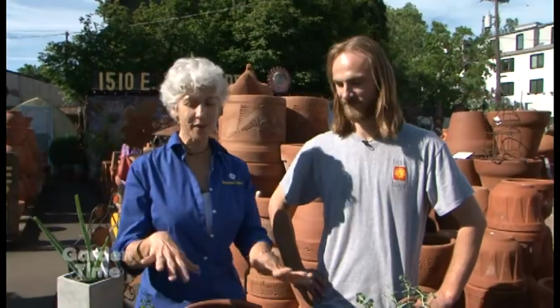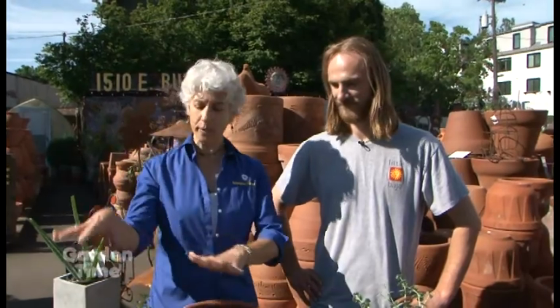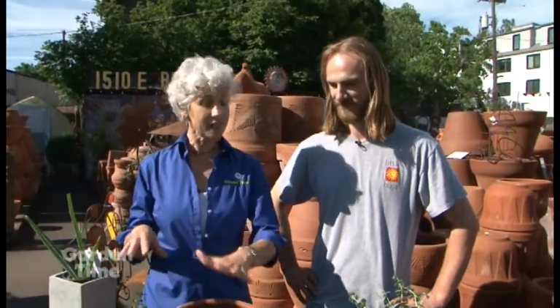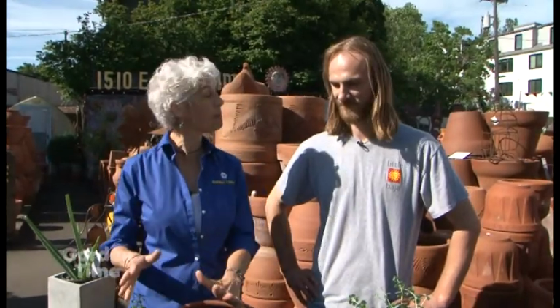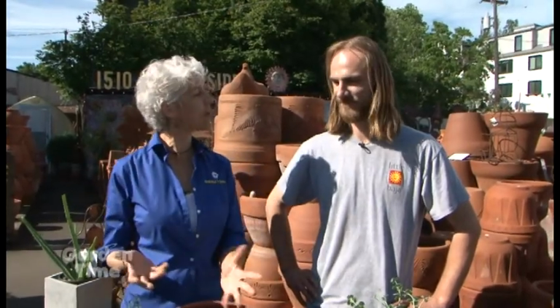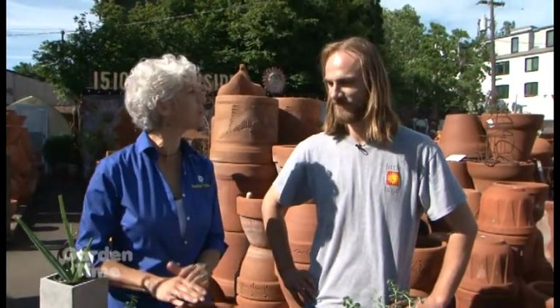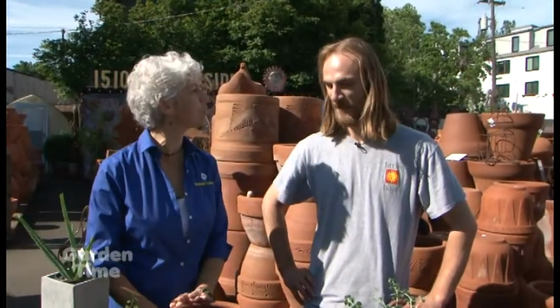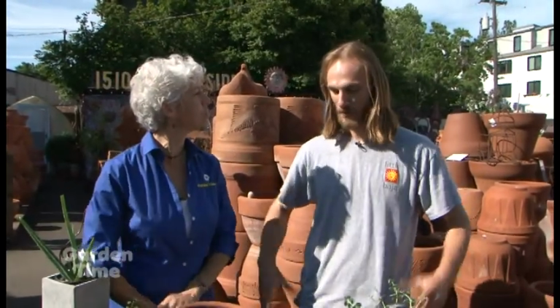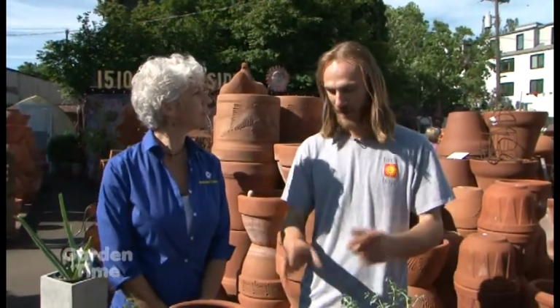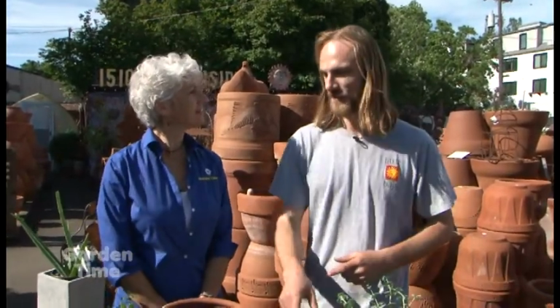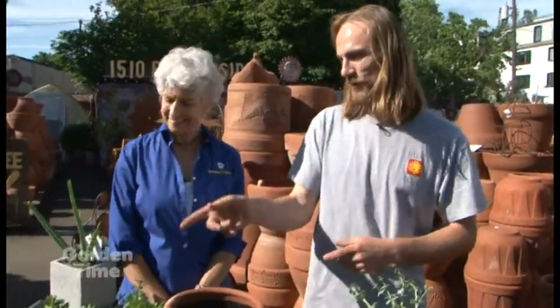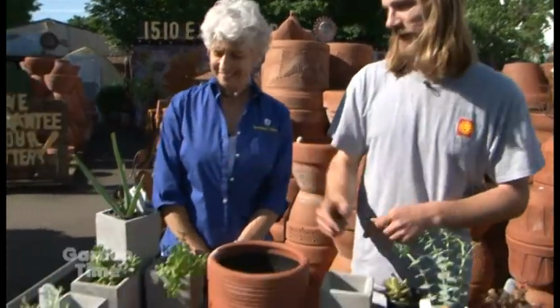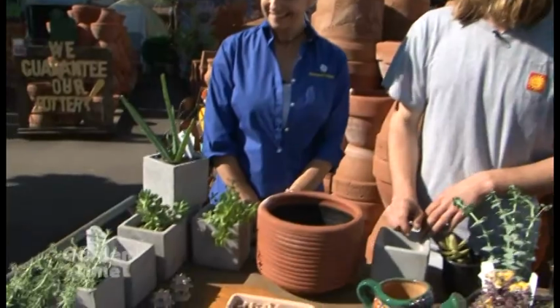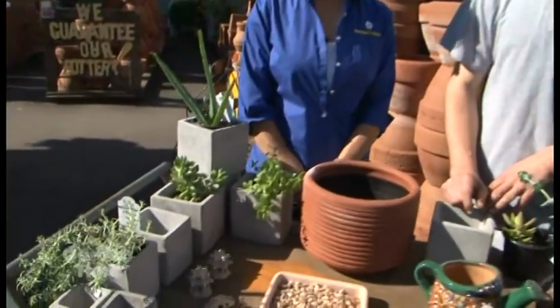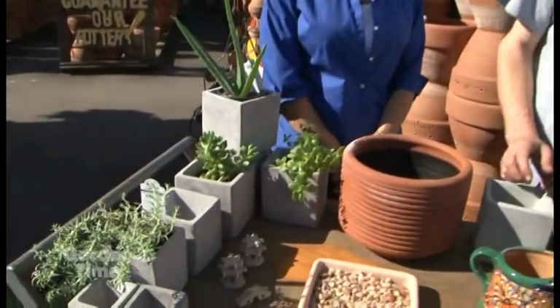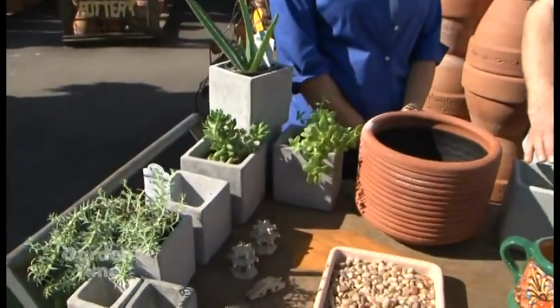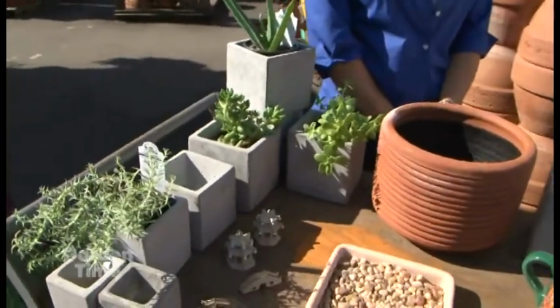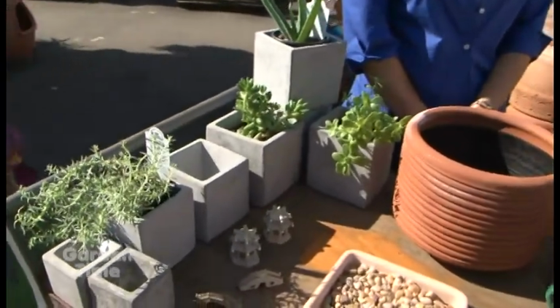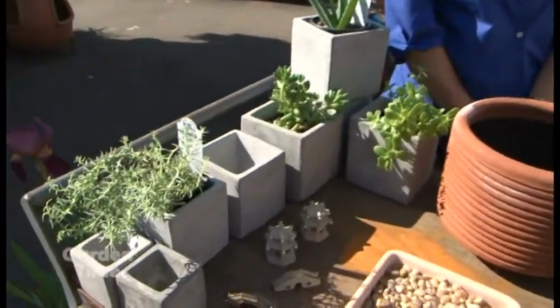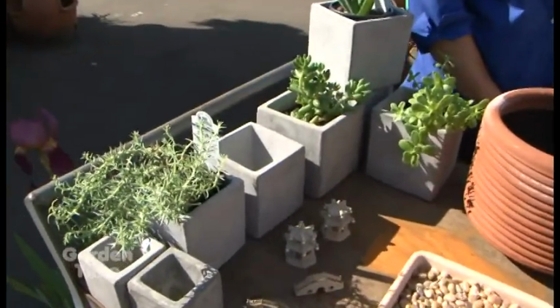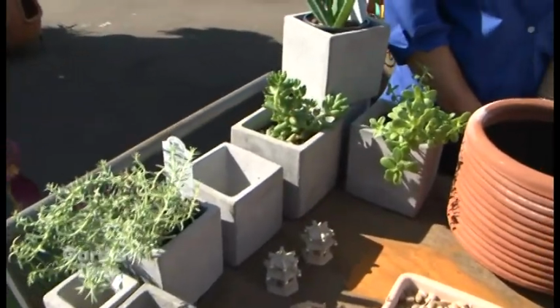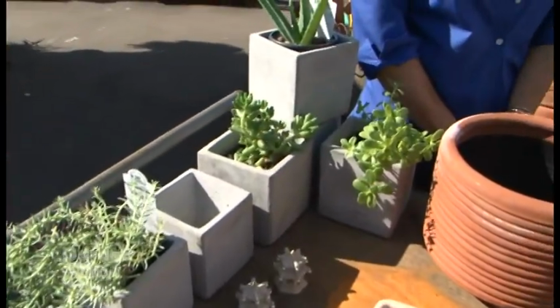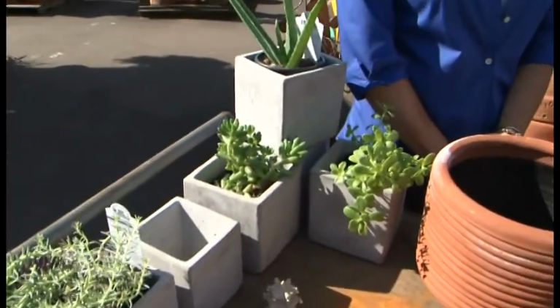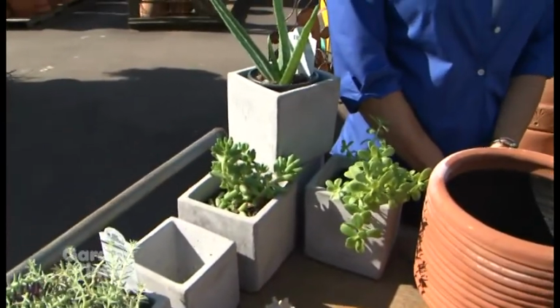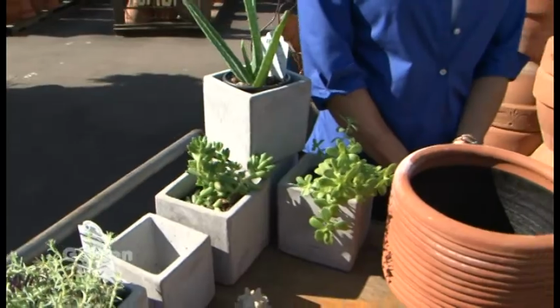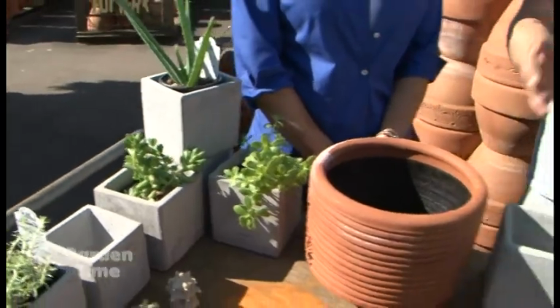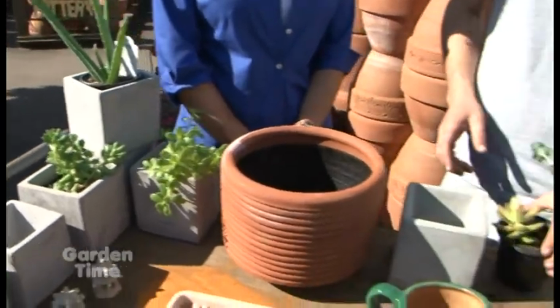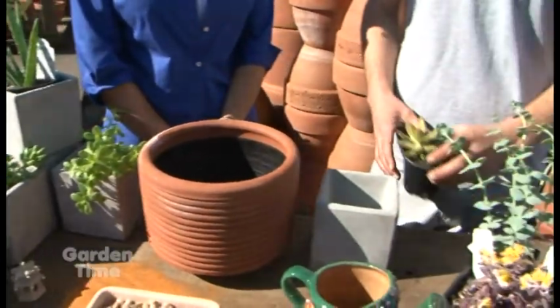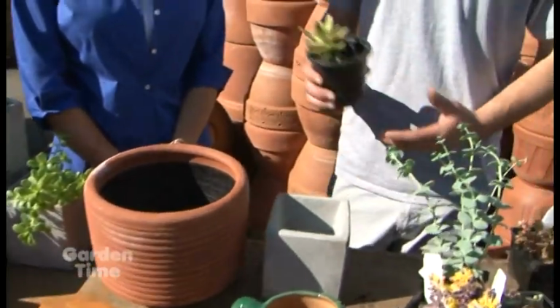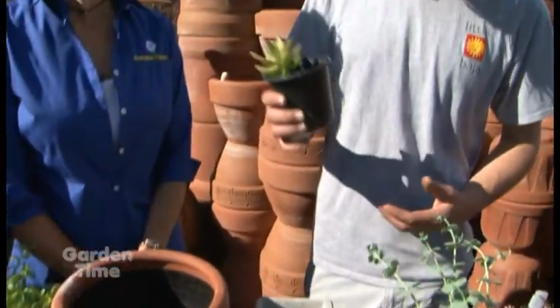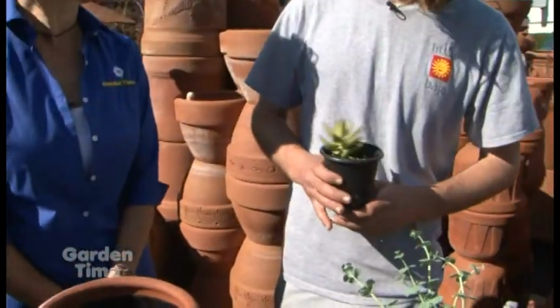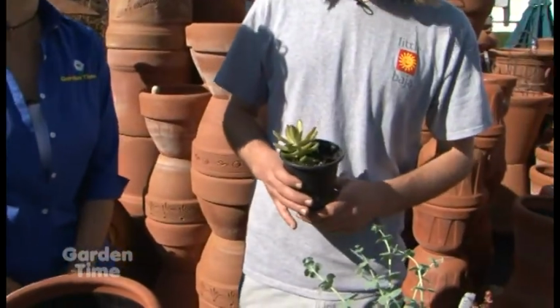We're going to plant up one of these in a few minutes, but Jared, I see you have some really unique small pots - how could we use those? We have these nice little cubes in various sizes, and very cool little wall pockets you can hang on the wall. One is an odd number as well, so it's a good one to work with.